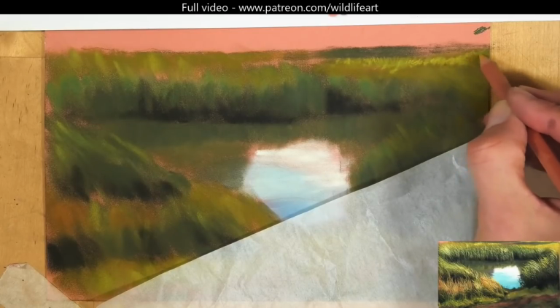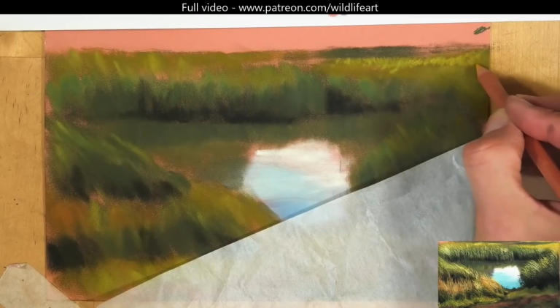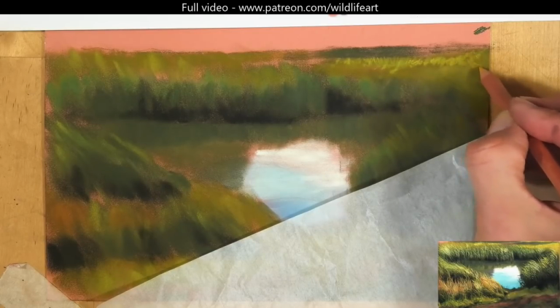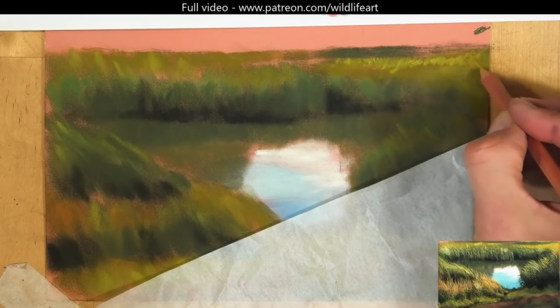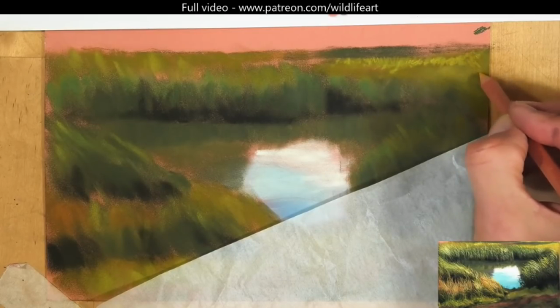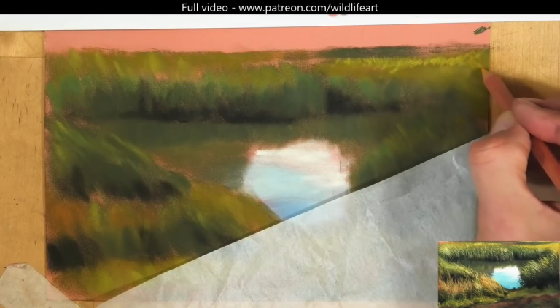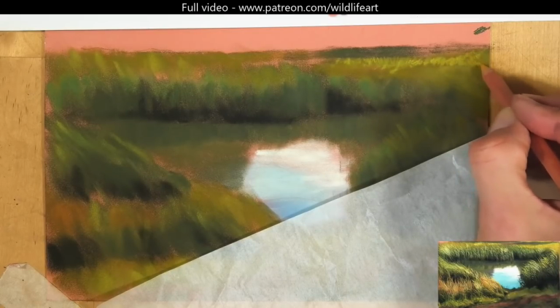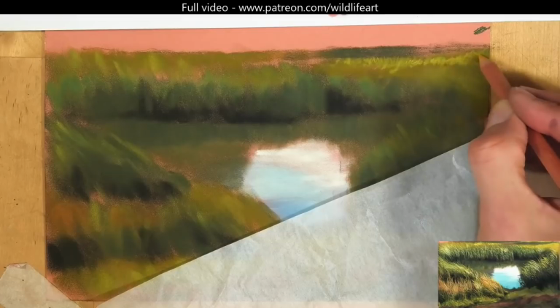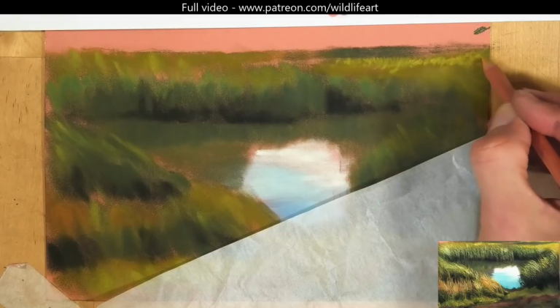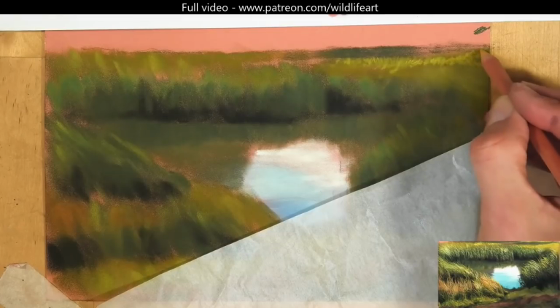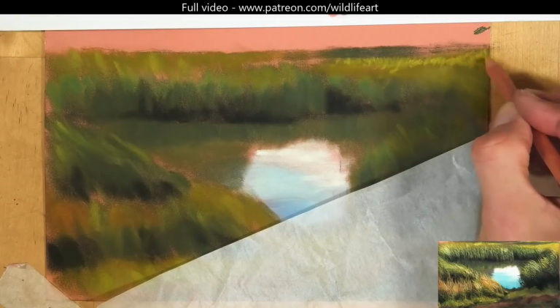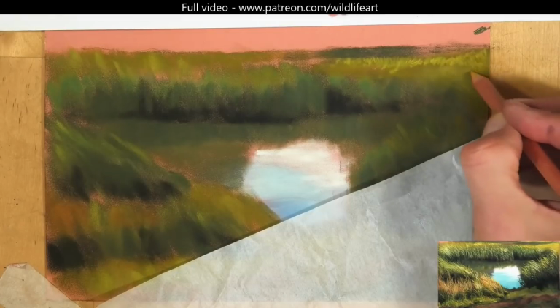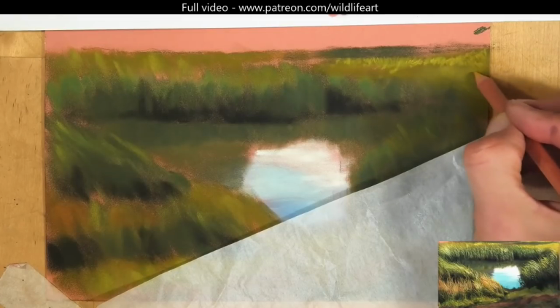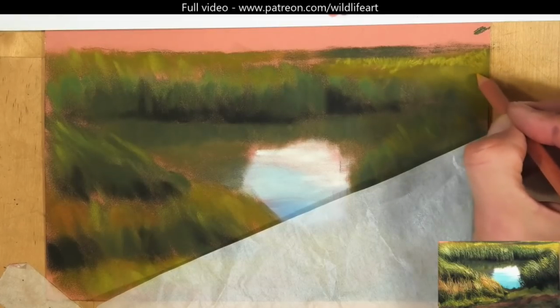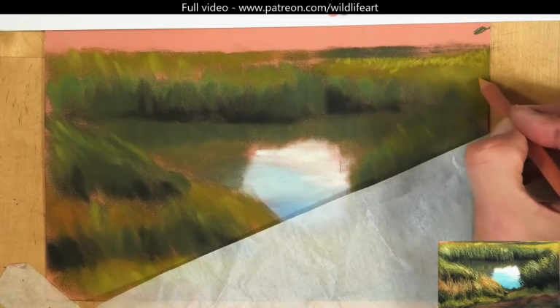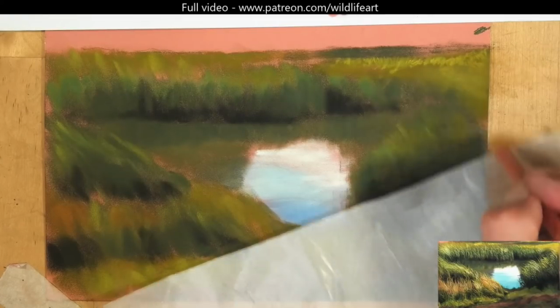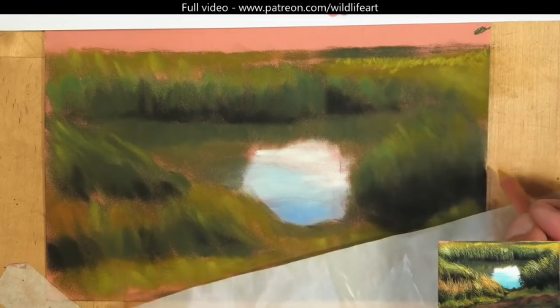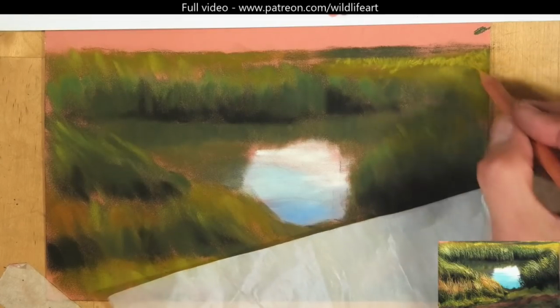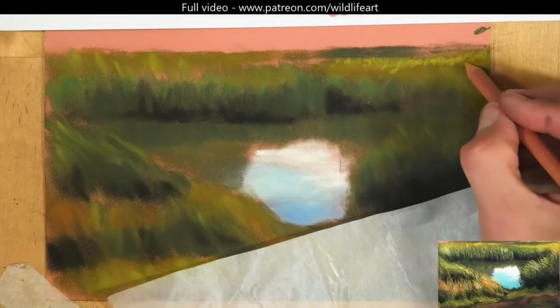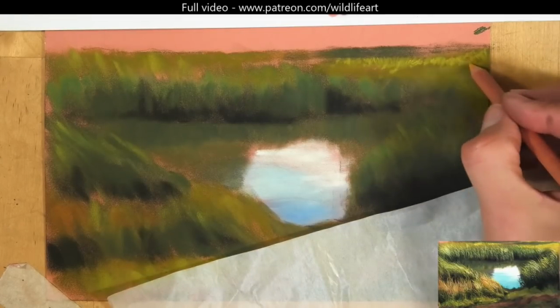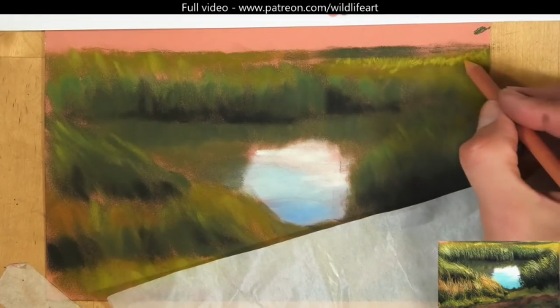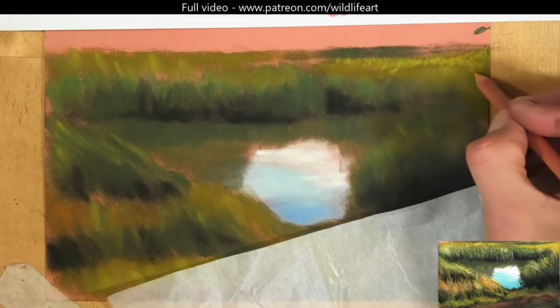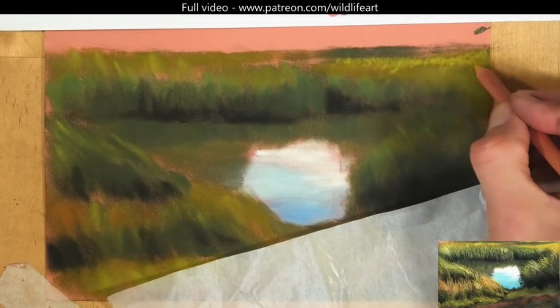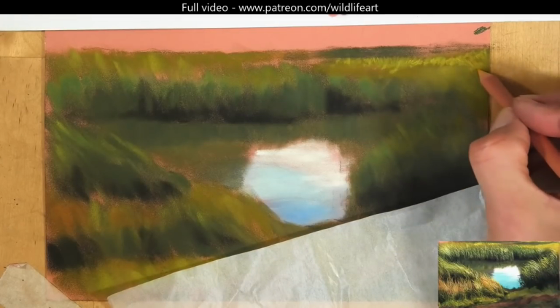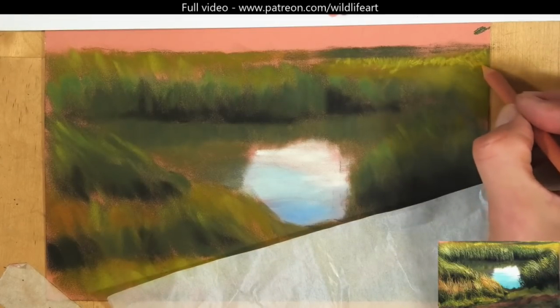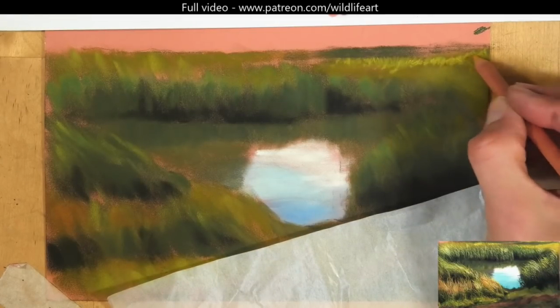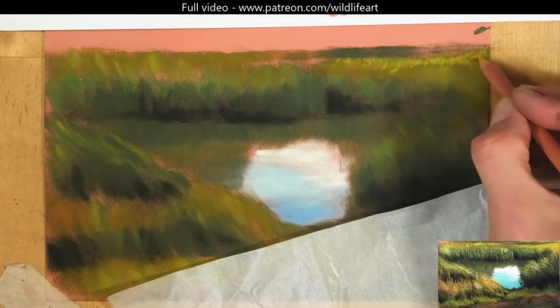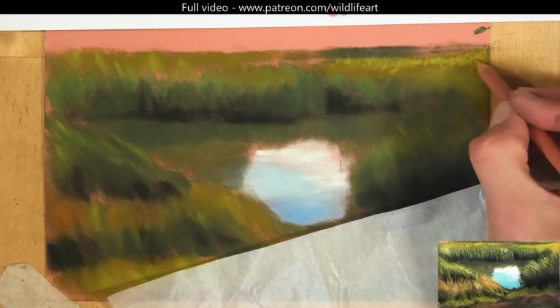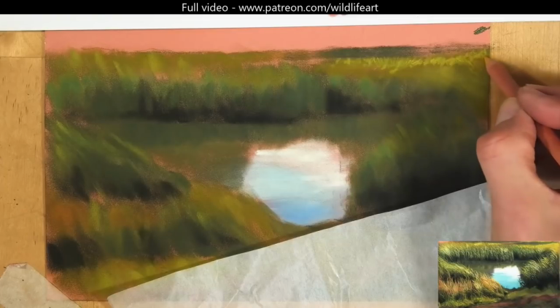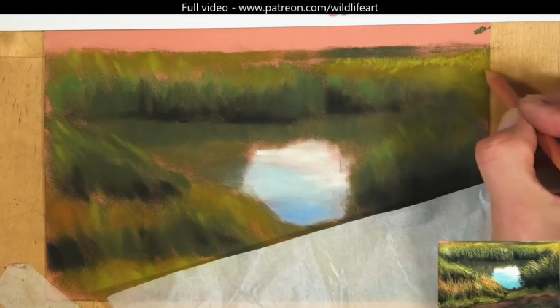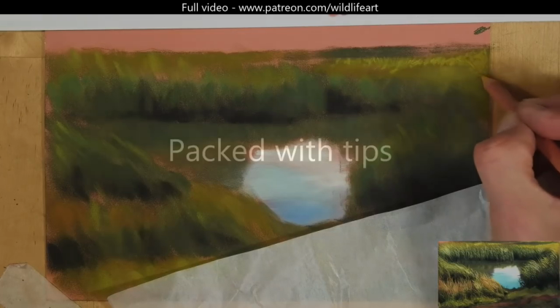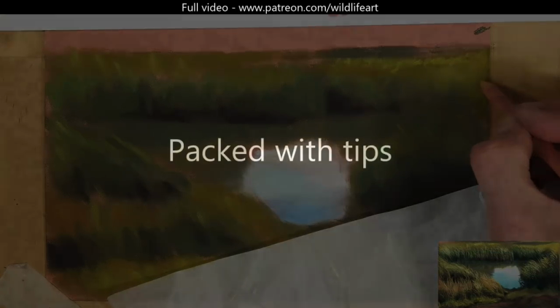Now because this bit of grass is more distant, there's not much detail in it at all anyway, so there's not going to be many layers built up here.